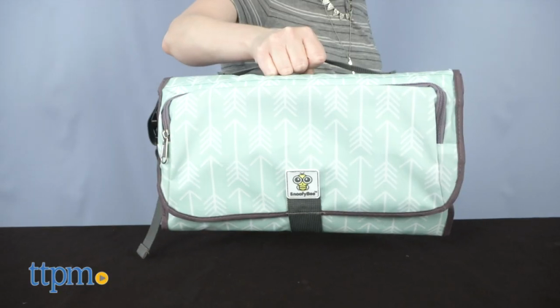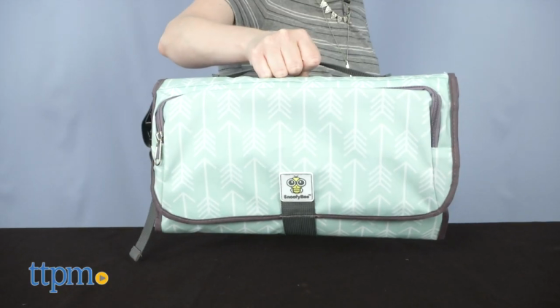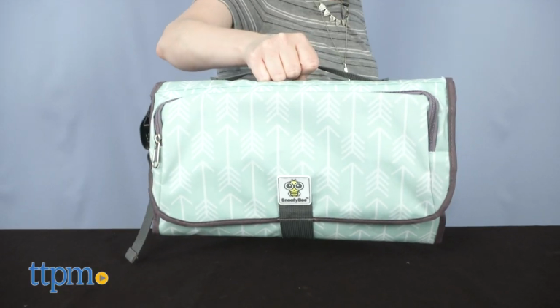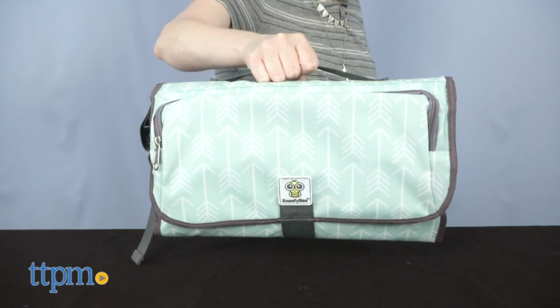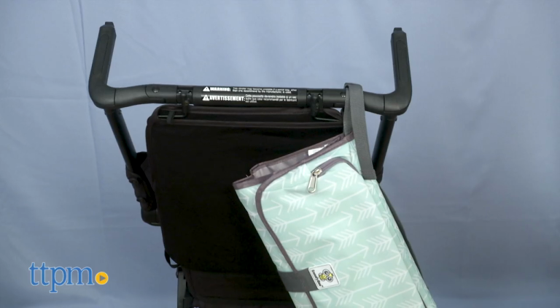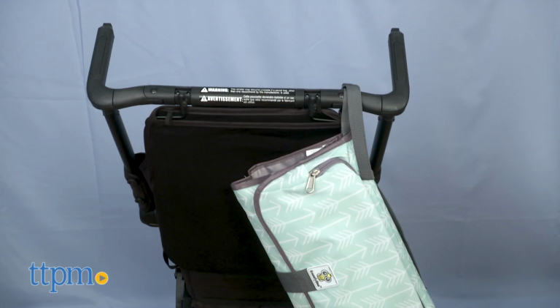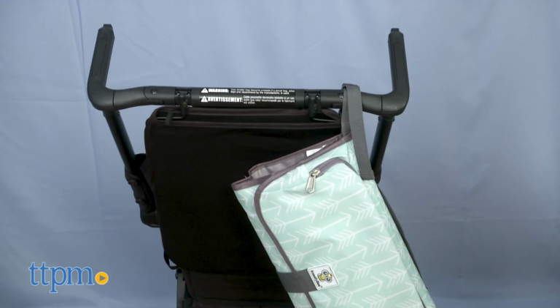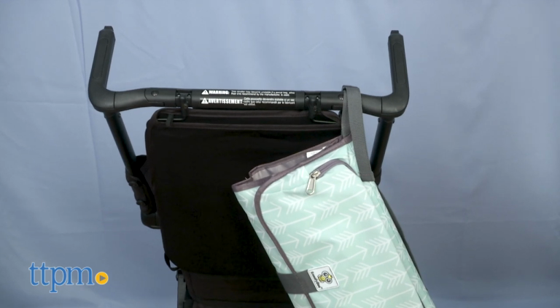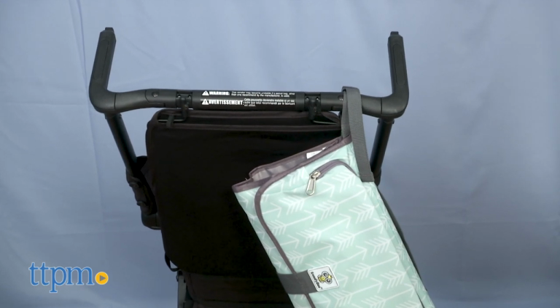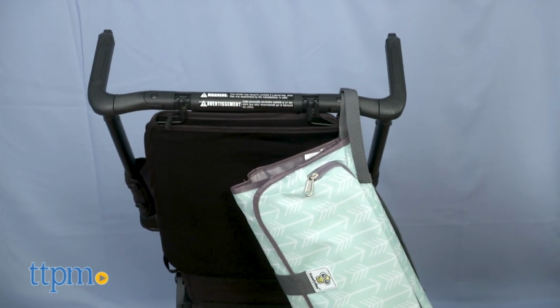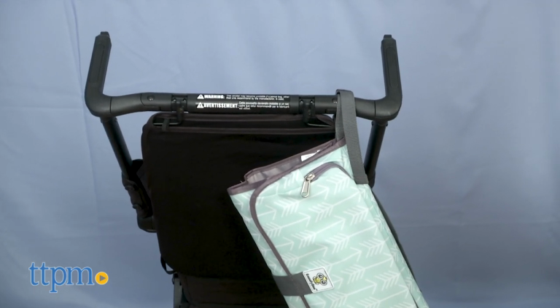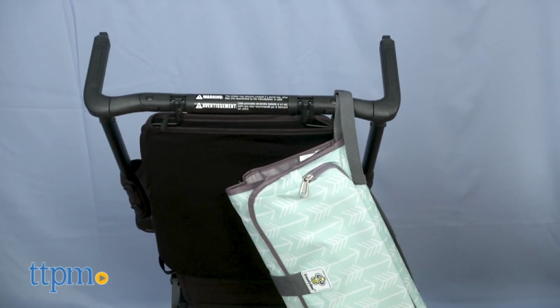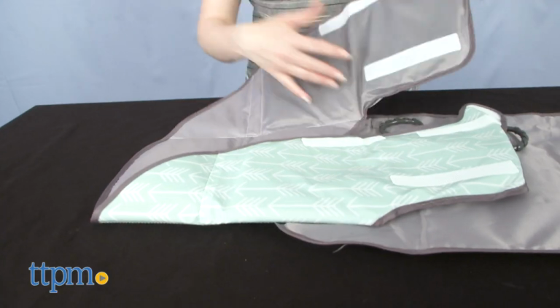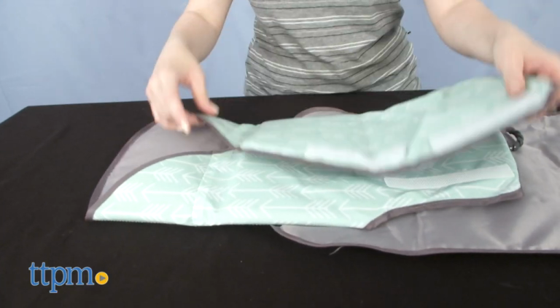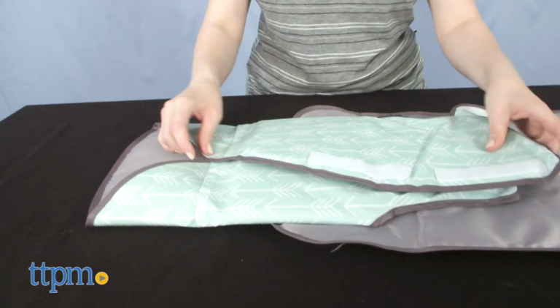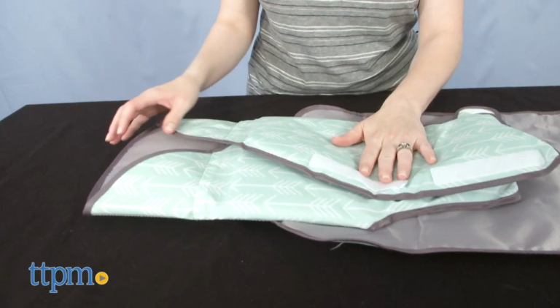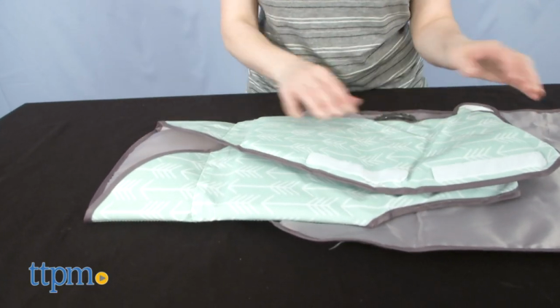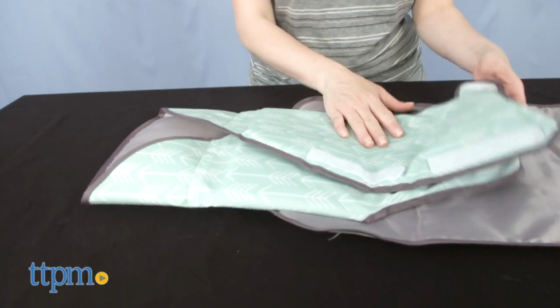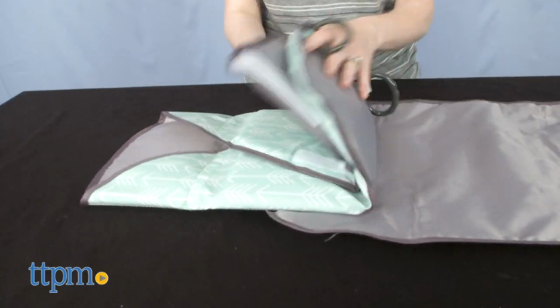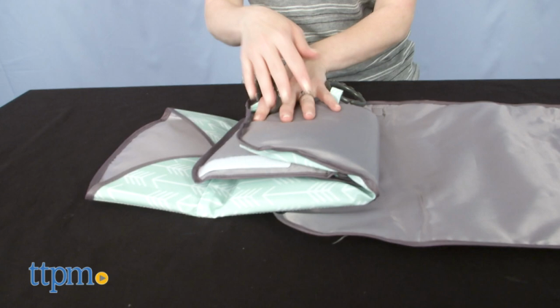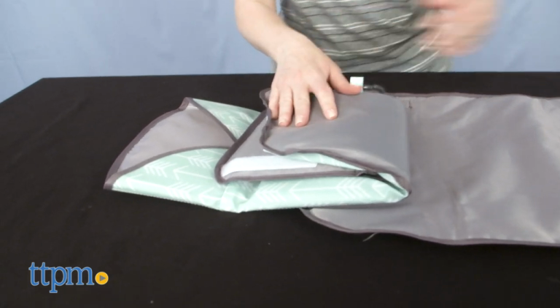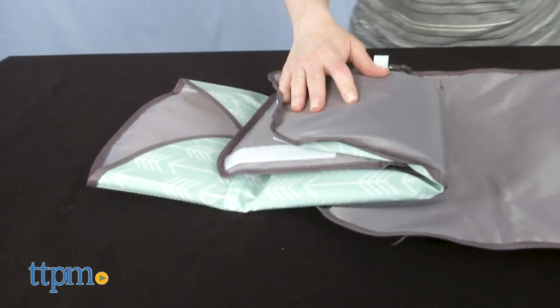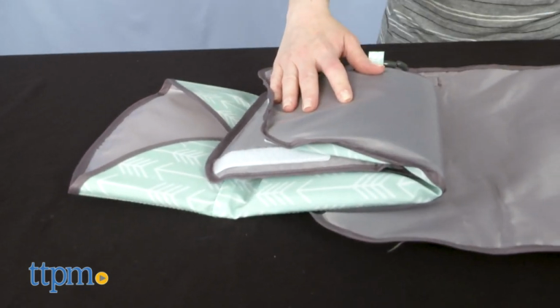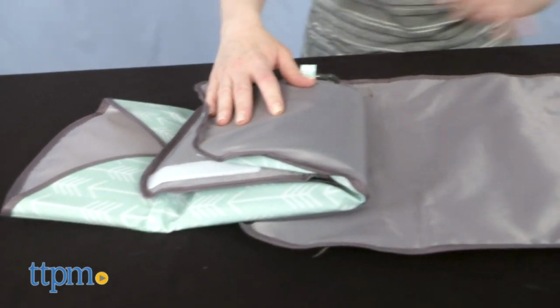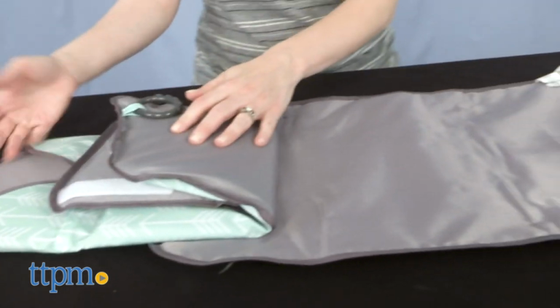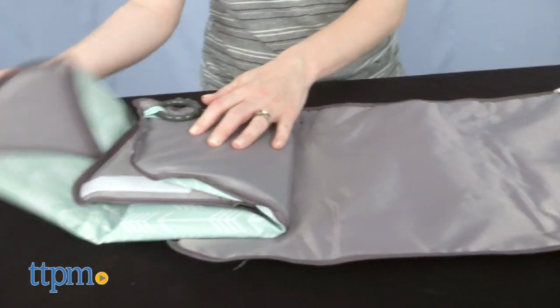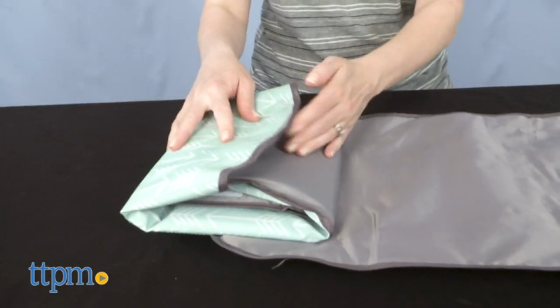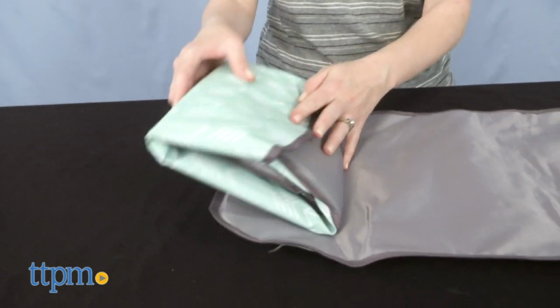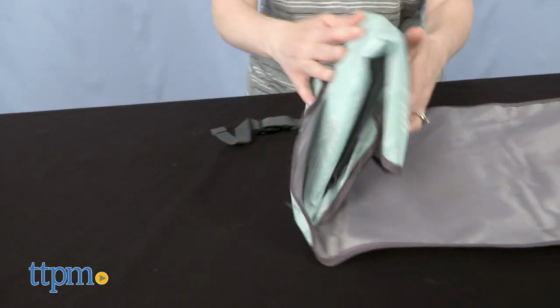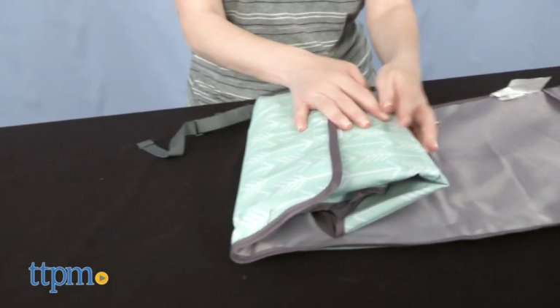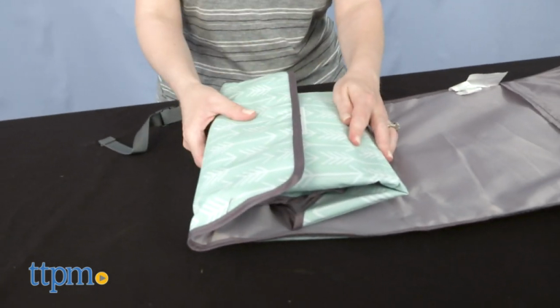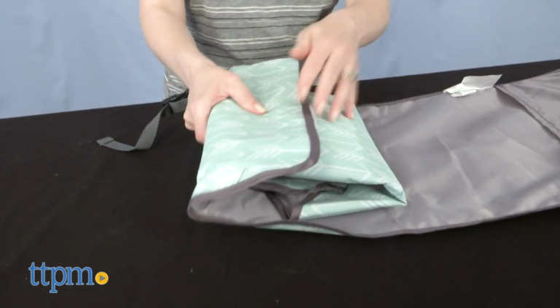Carry this by the top handle or use the buckle strap to attach it to strollers. I've seen plenty of fold-out changing pads but none have the redirection barrier. This is a pretty cool idea. What do you guys think? Tell me in the comments.